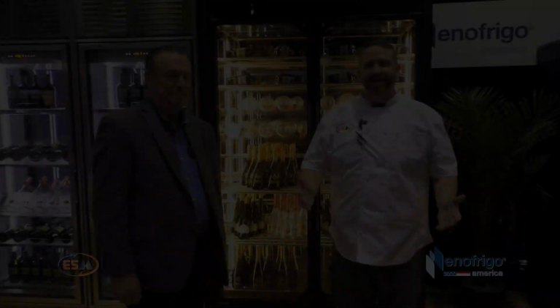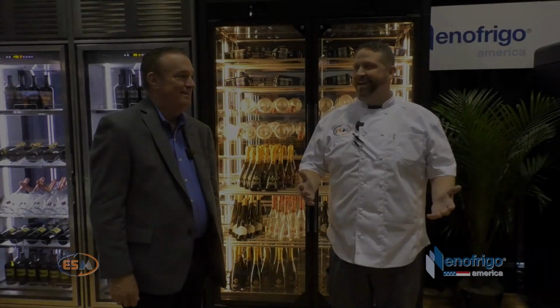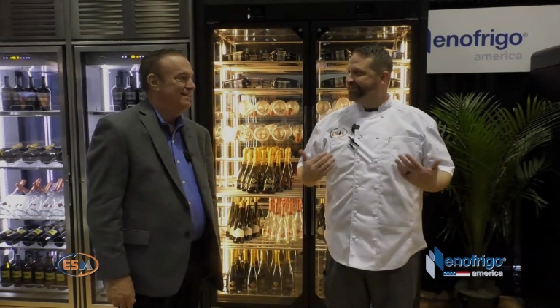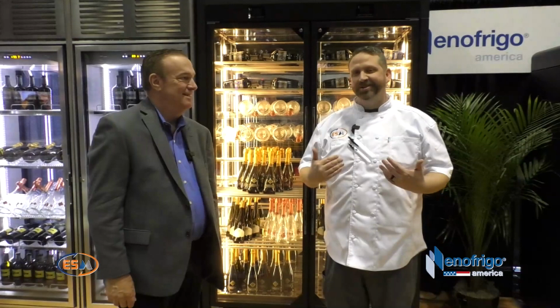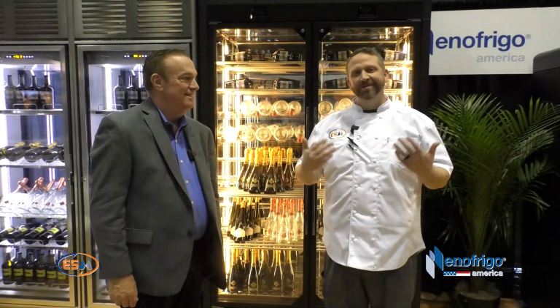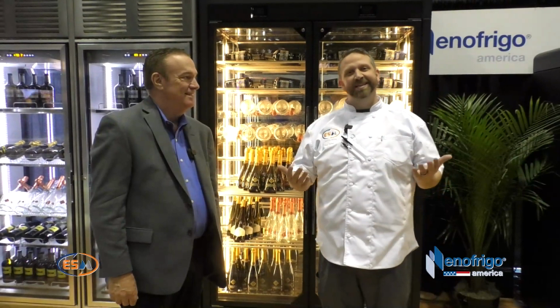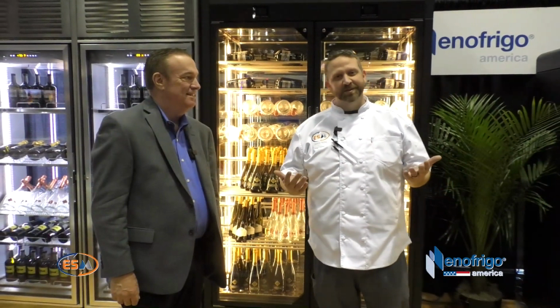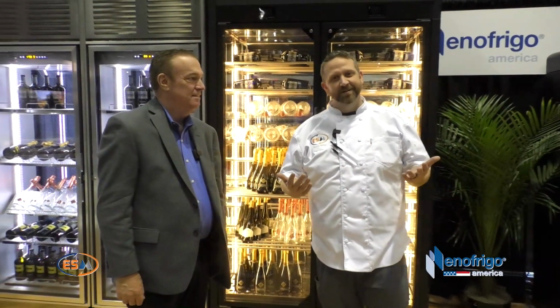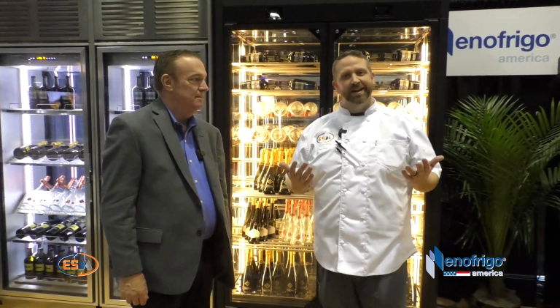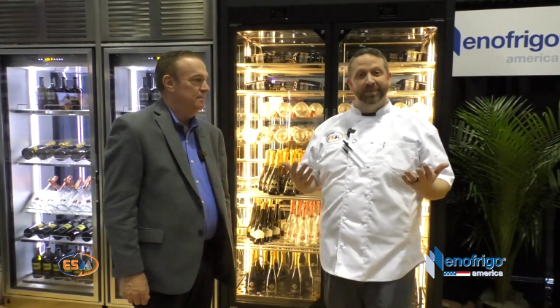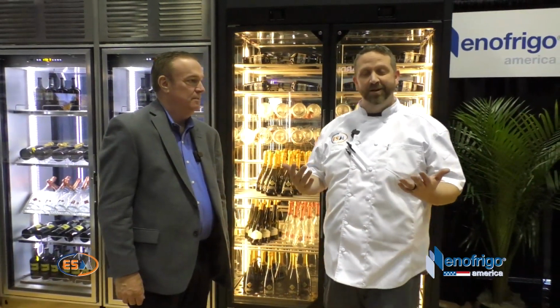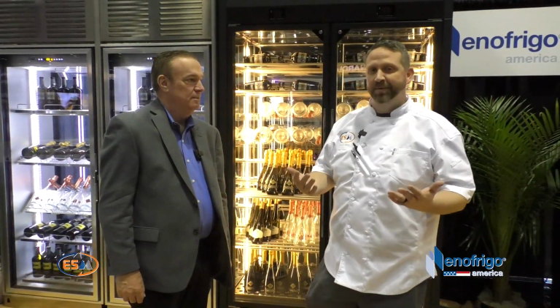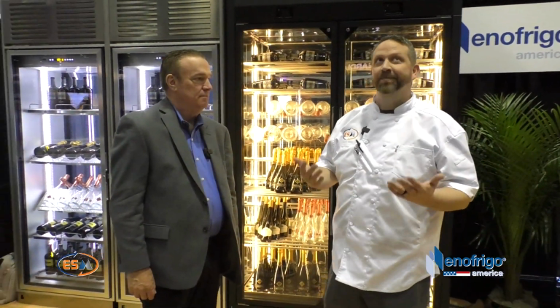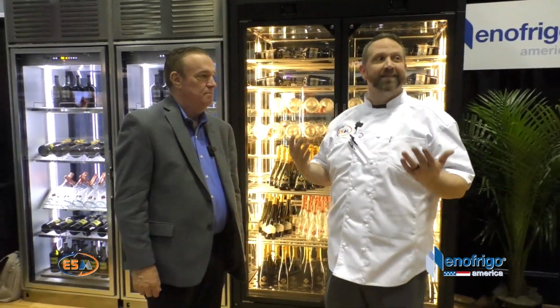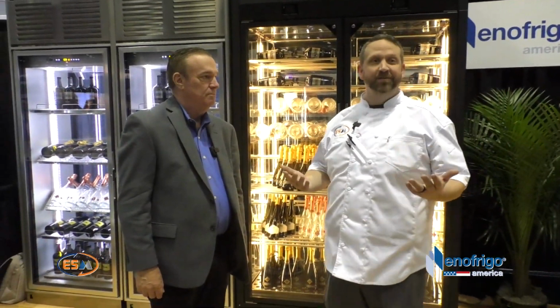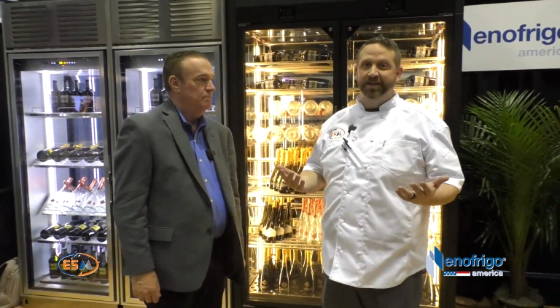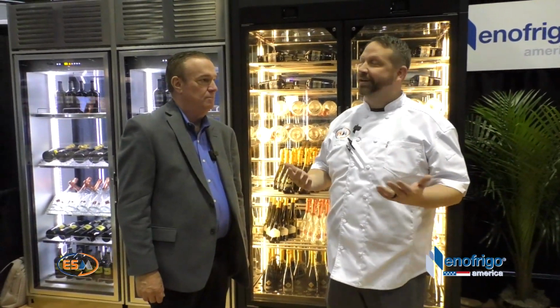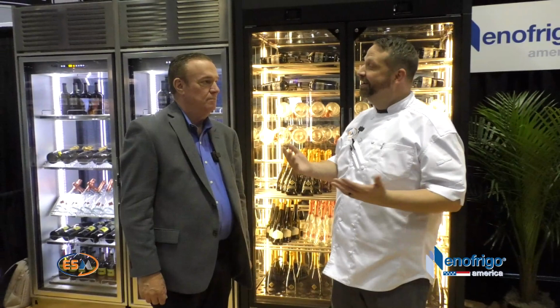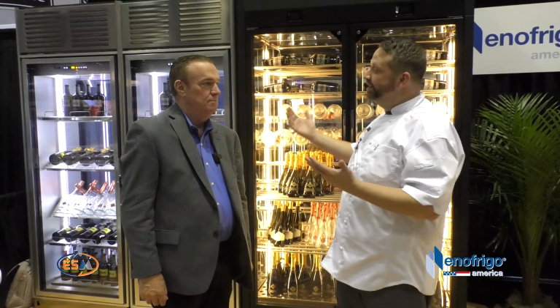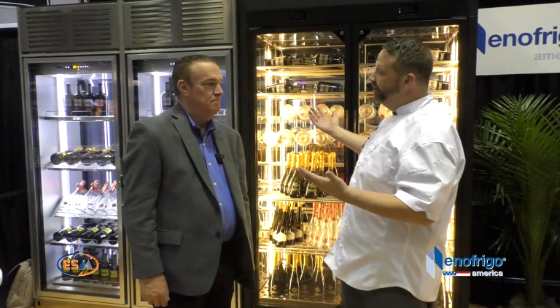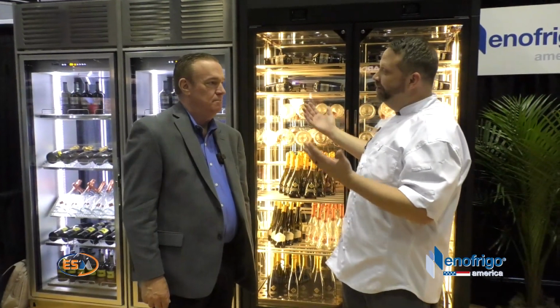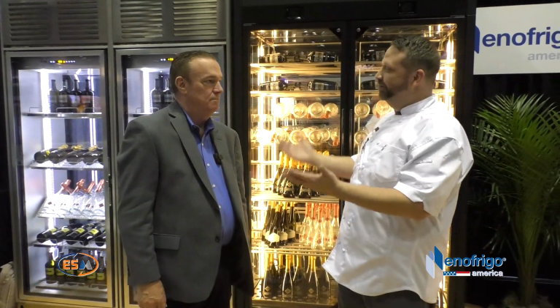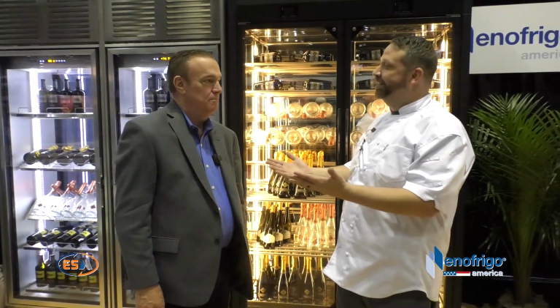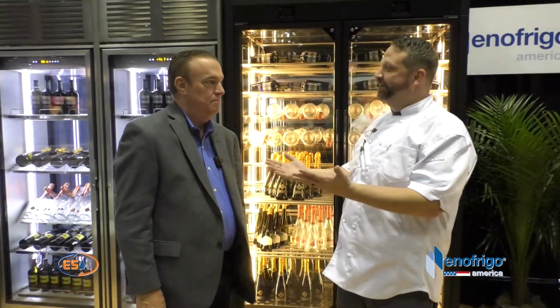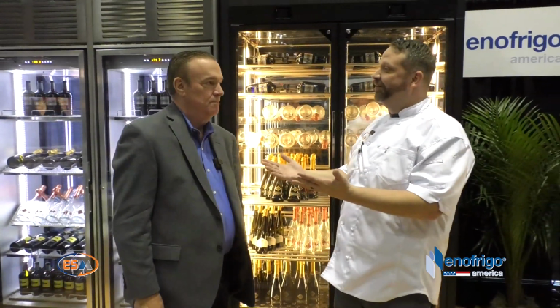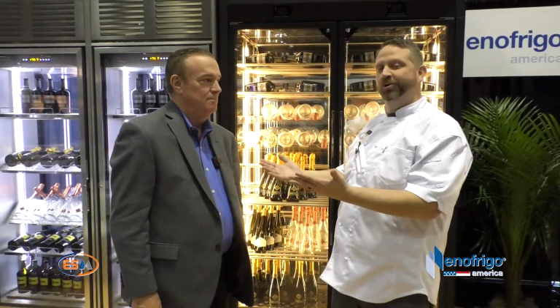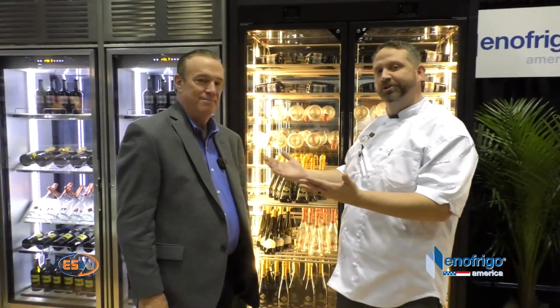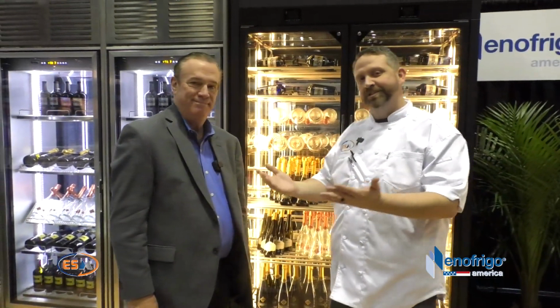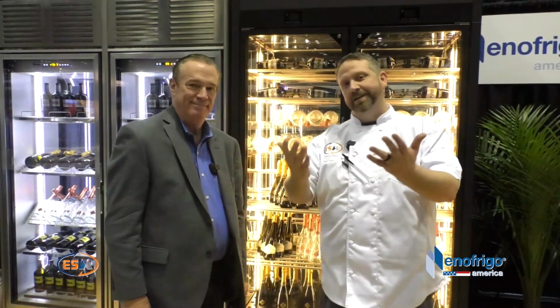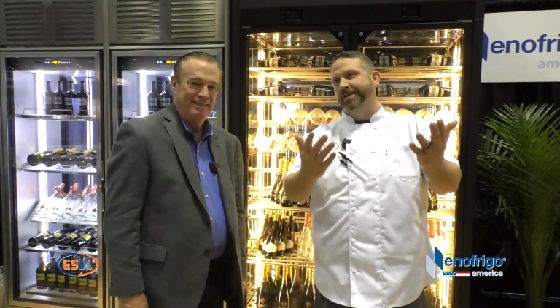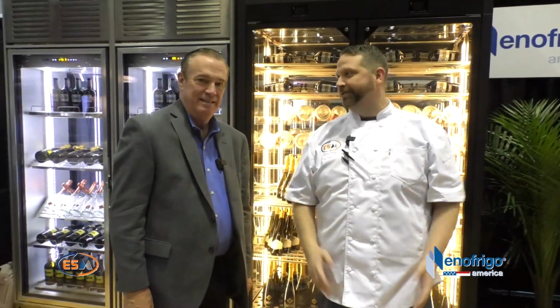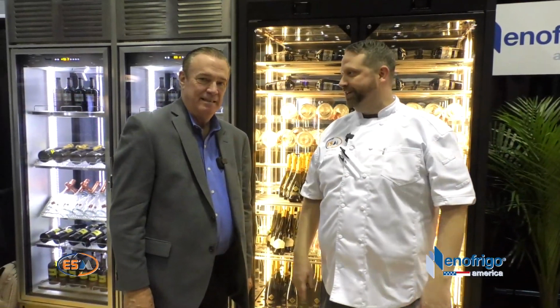Hi guys, Tug Toller, Esource Miller, a Paradigm company. I'm here at NAFM 23. I'm in the Infrigo booth with my good friend George. George, say hello and introduce yourself.